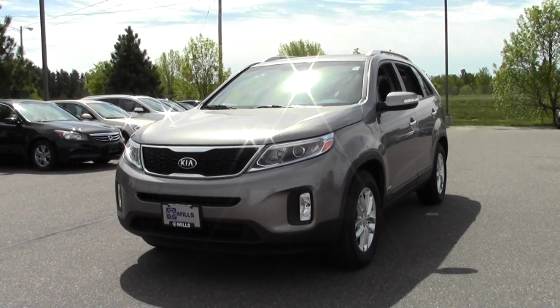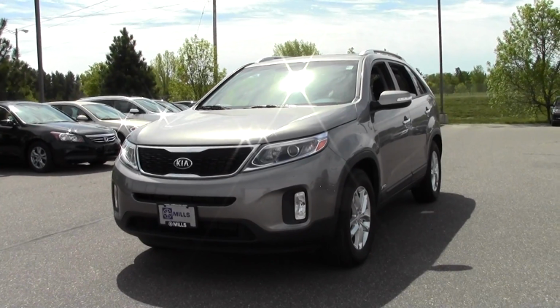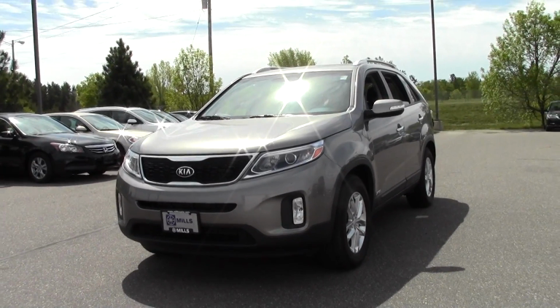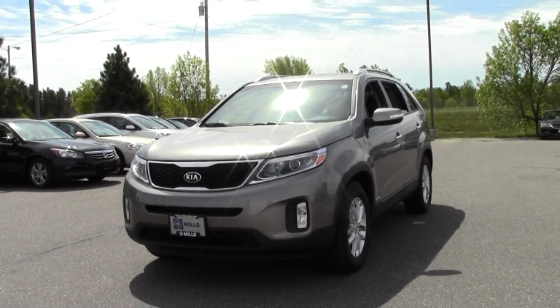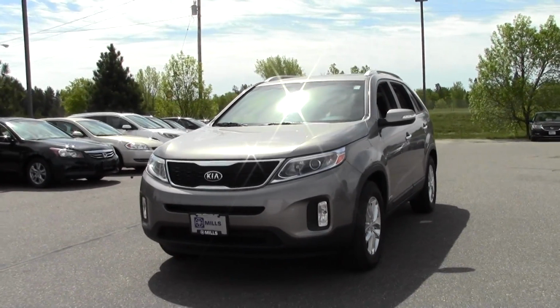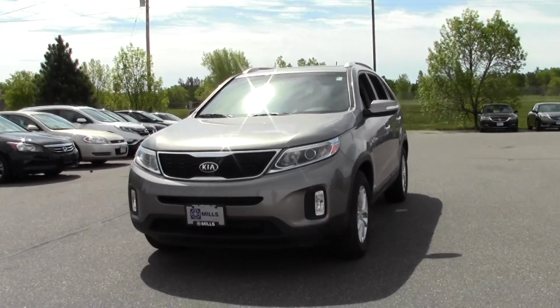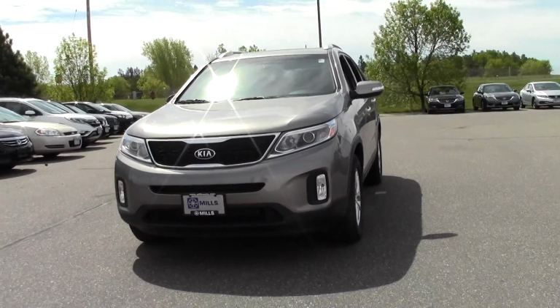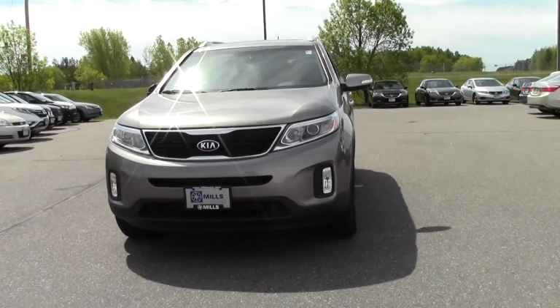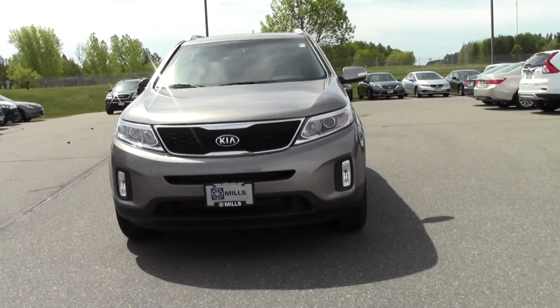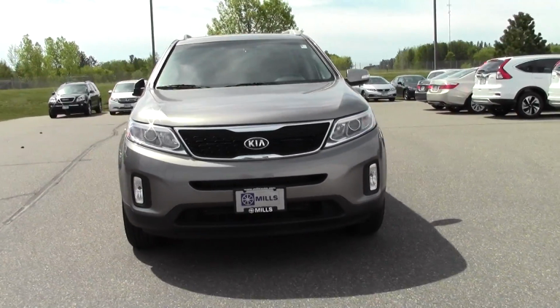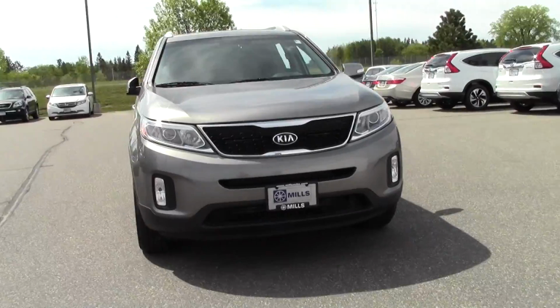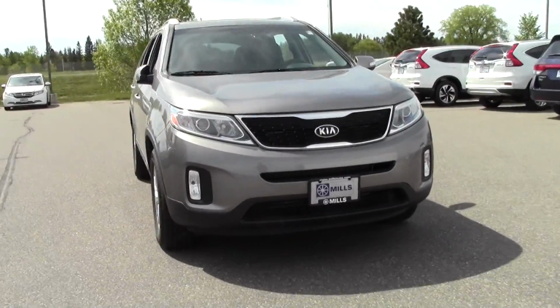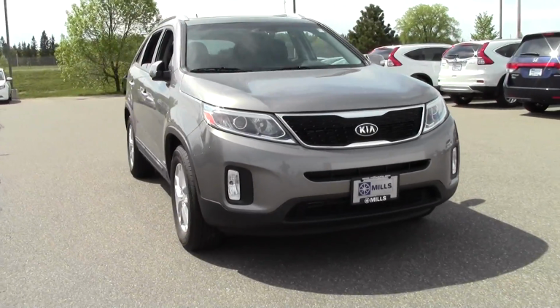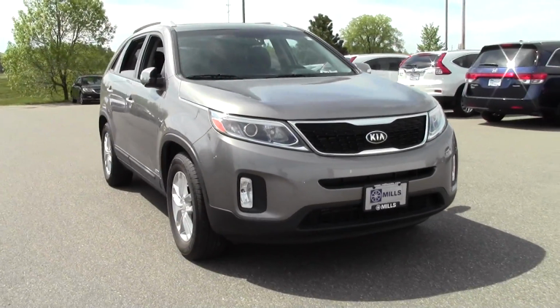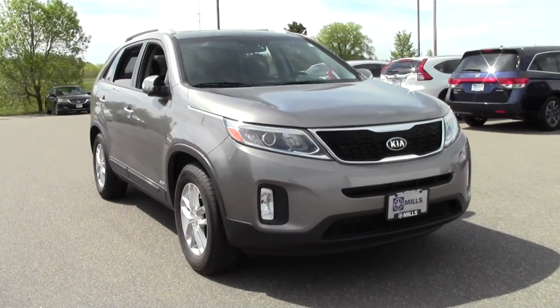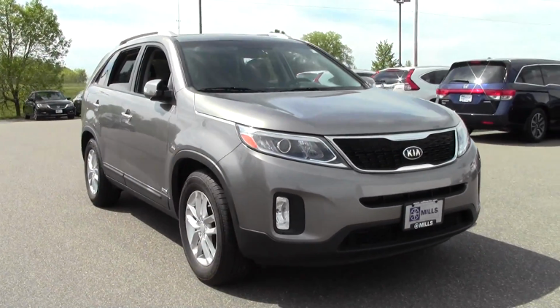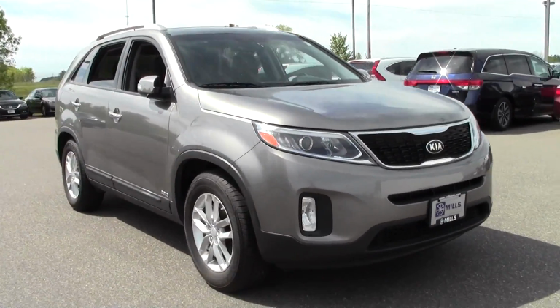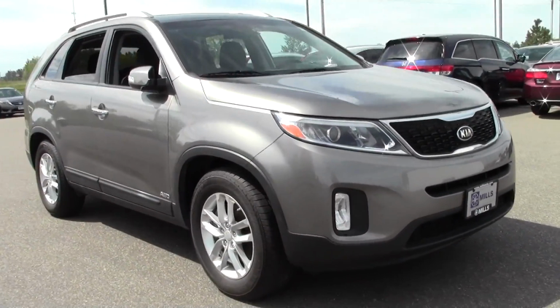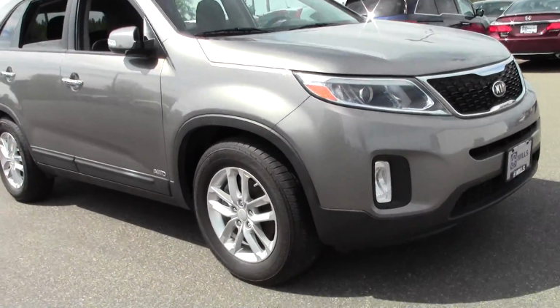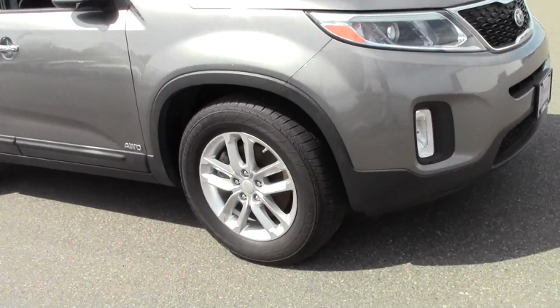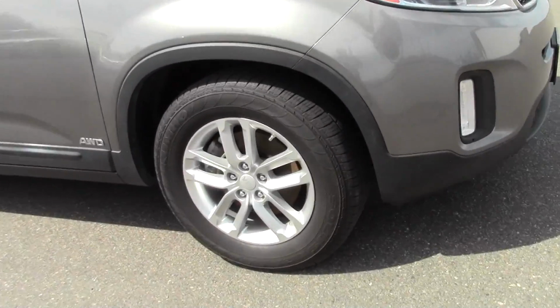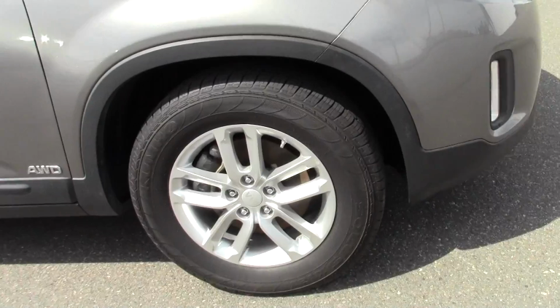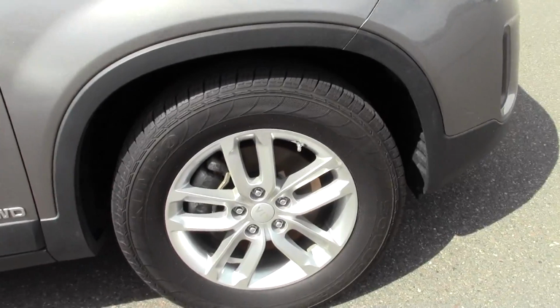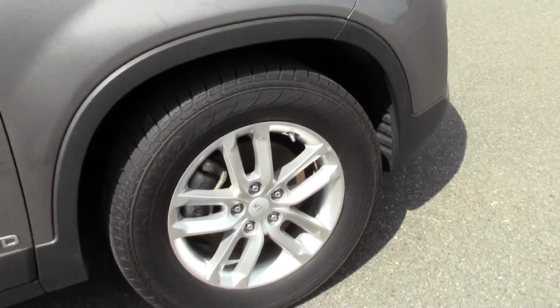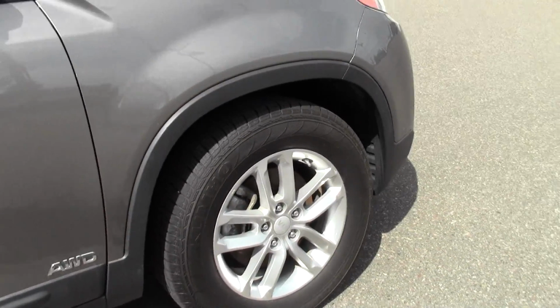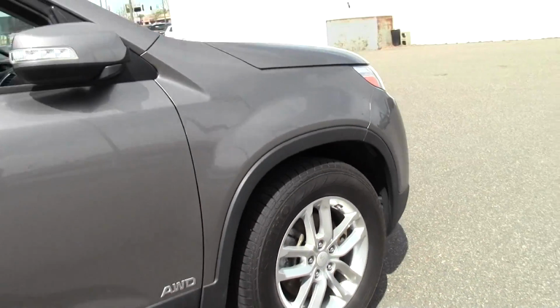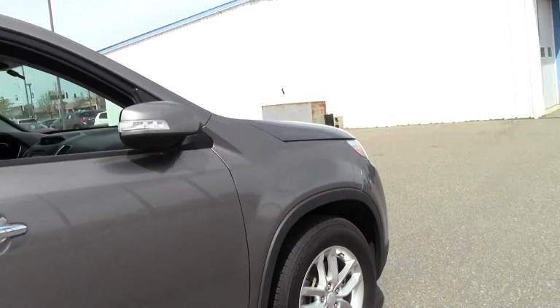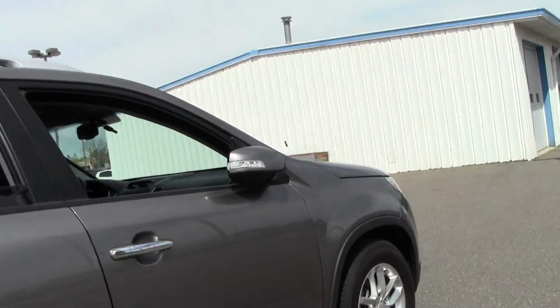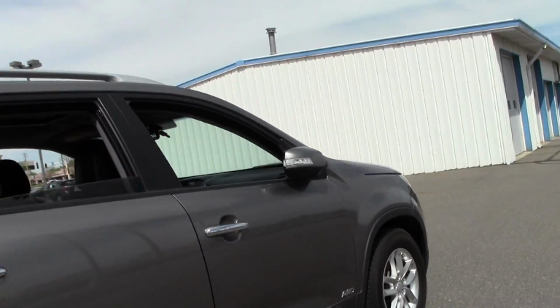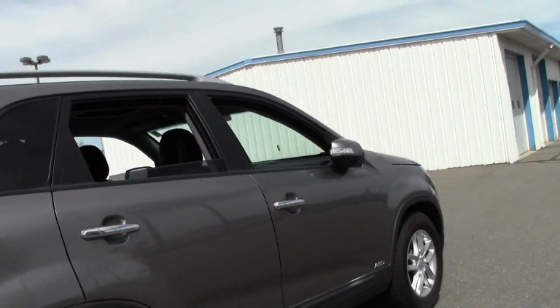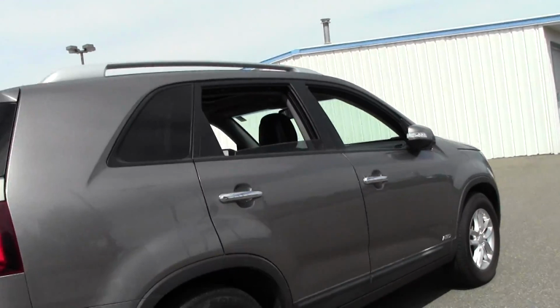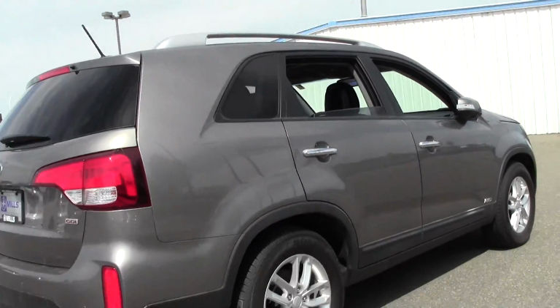The 2014 Kia Sorento LX, 38,000 miles, 2.4 liter 4-cylinder engine rated at 24 mpg highway, all-wheel drive, Bluetooth, traction stability control, reverse camera. It's also got a moon roof and remote start.